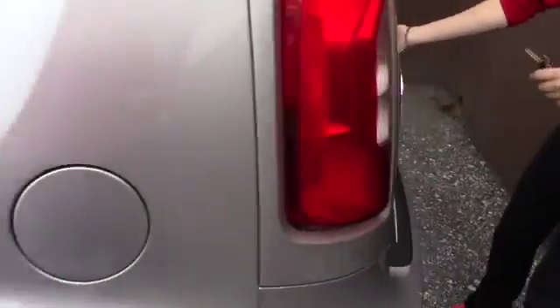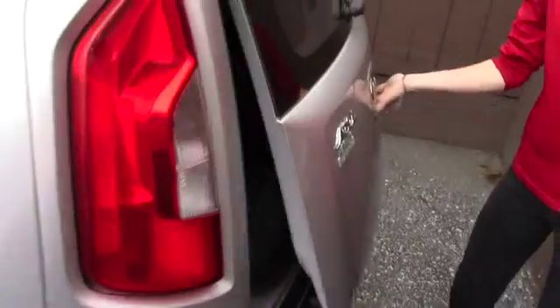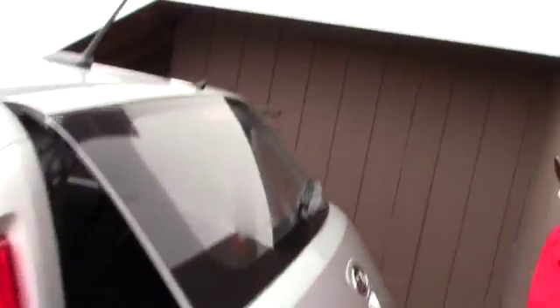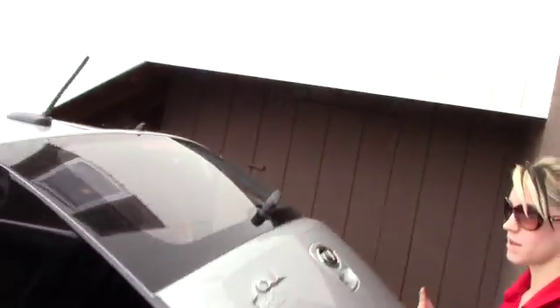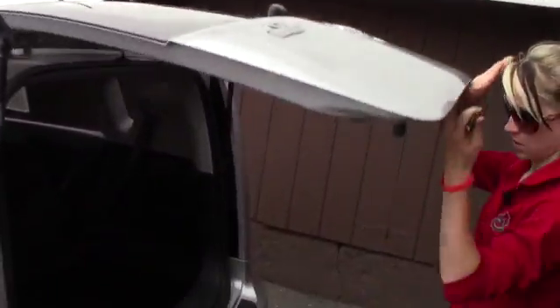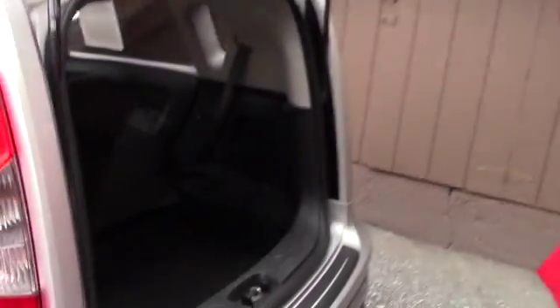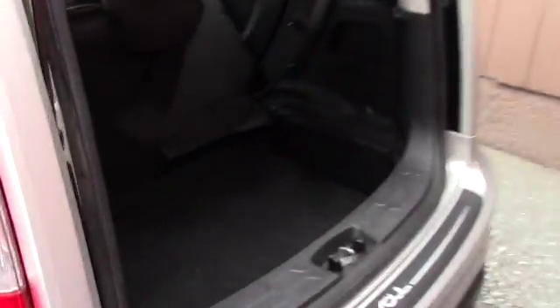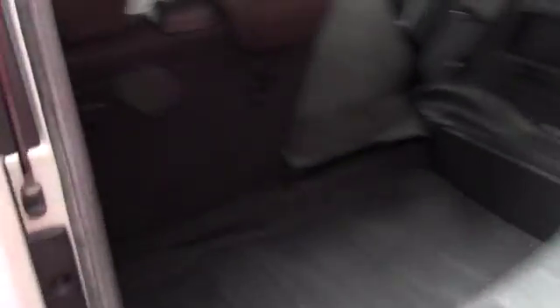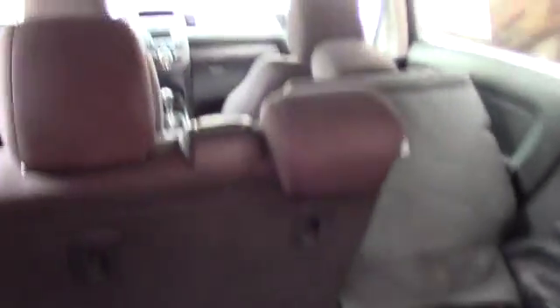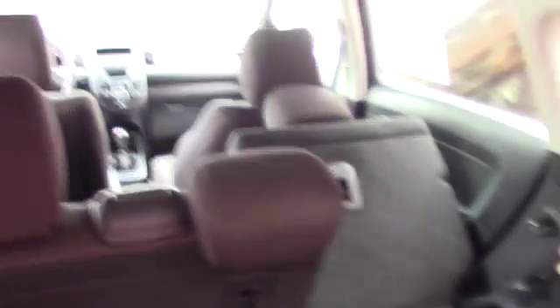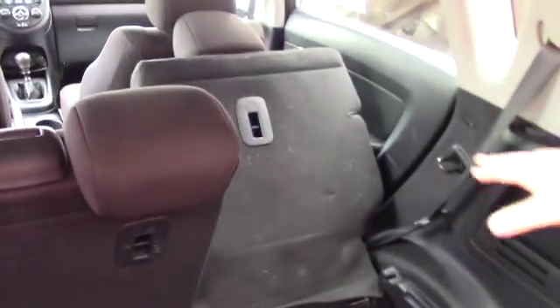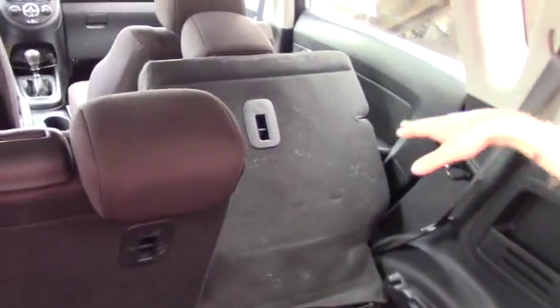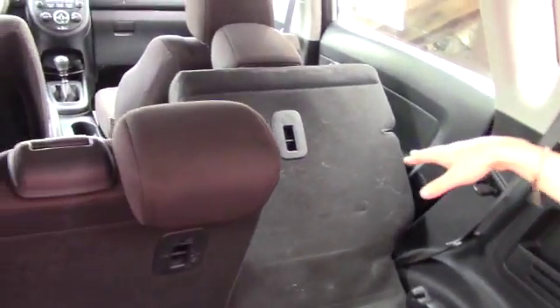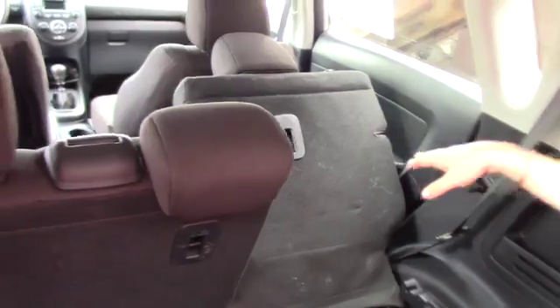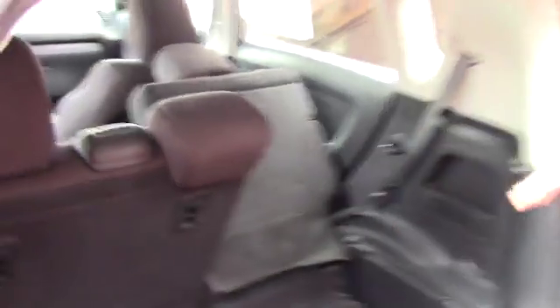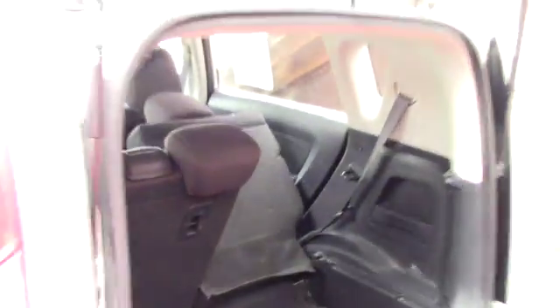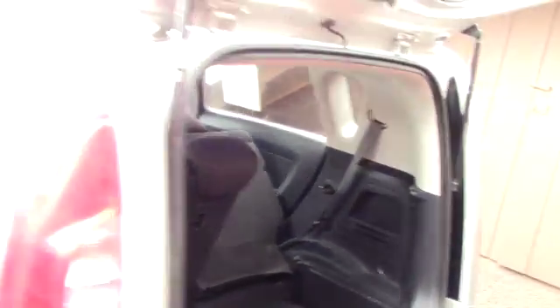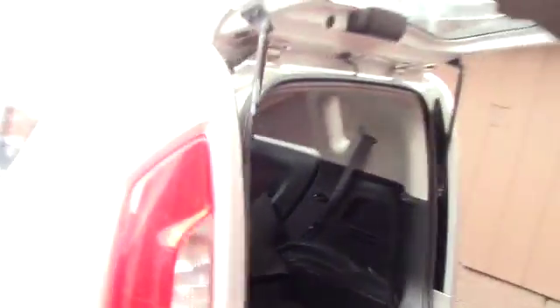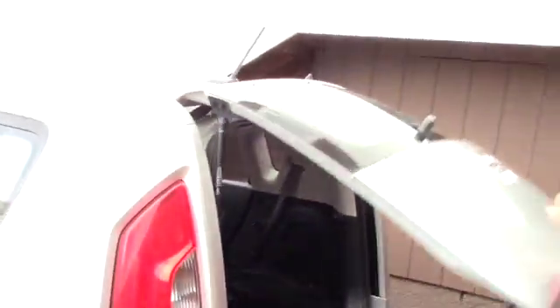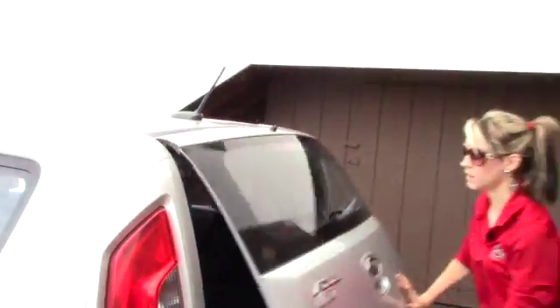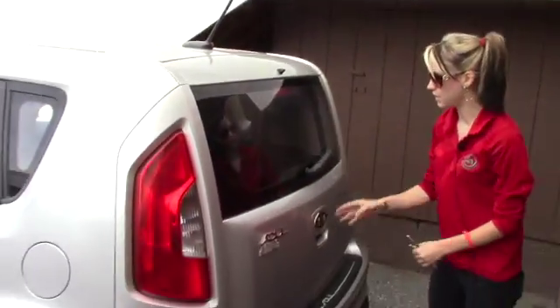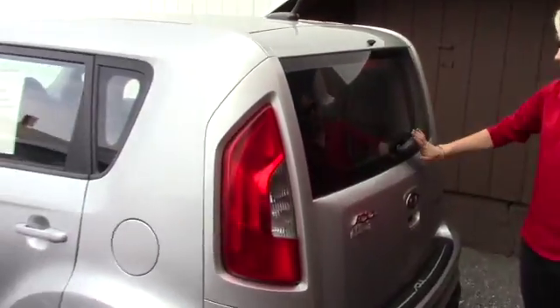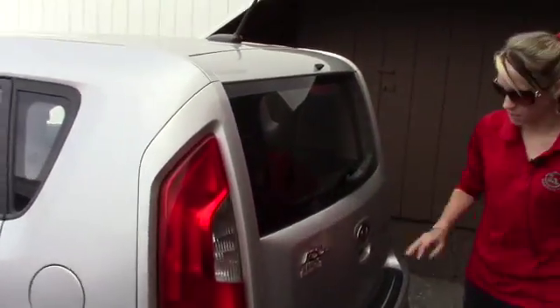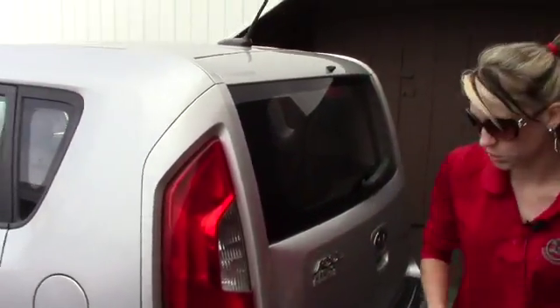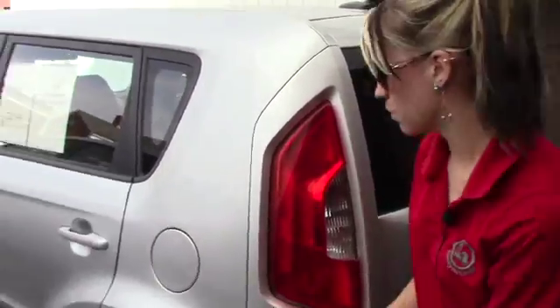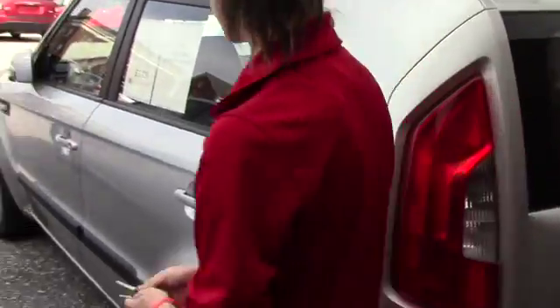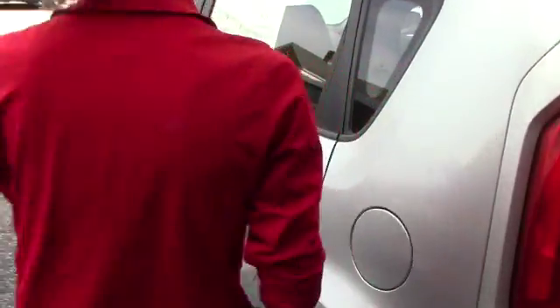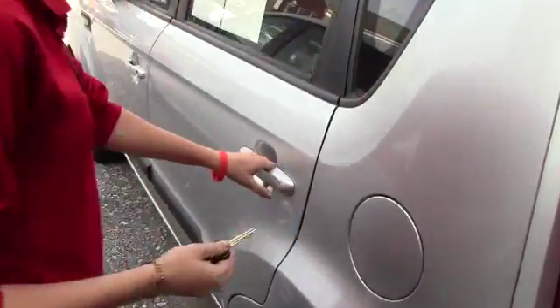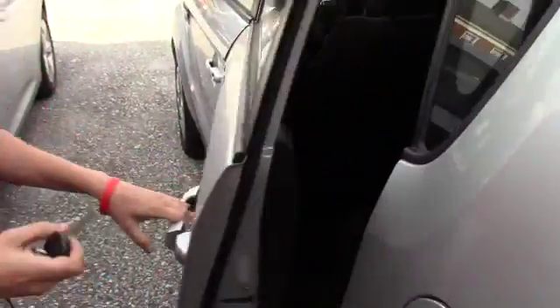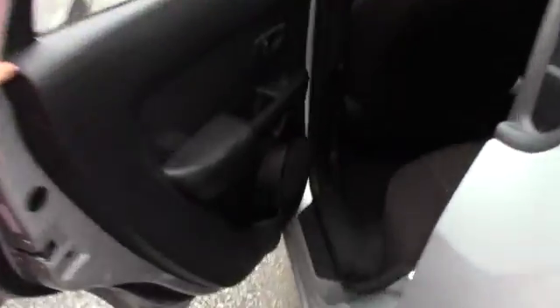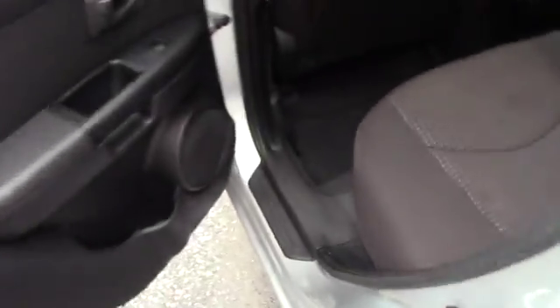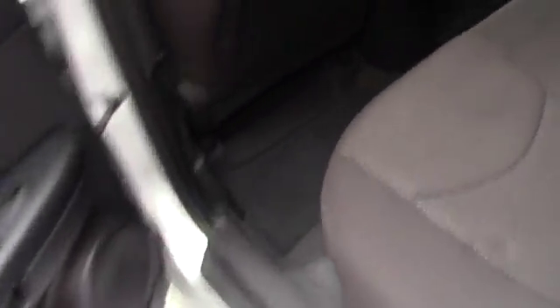Looking in the back, you've got plenty of storage back here. The seats do lay down as well — you just have to take the headrest off. And then you have your rear windshield wiper, which helps during the summer and winter so you can keep your windshield clean back there.